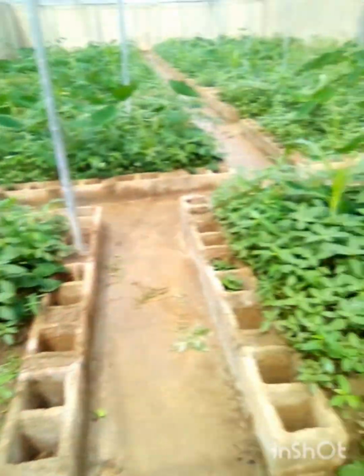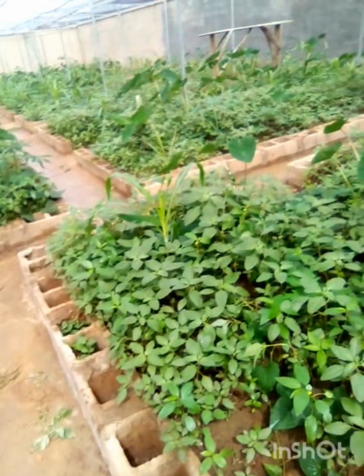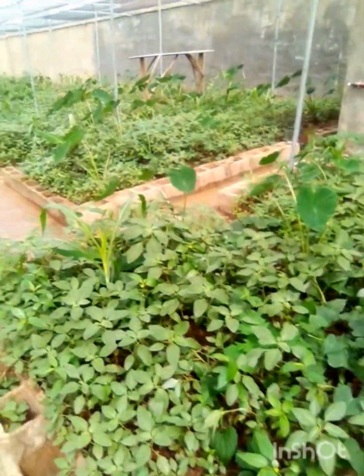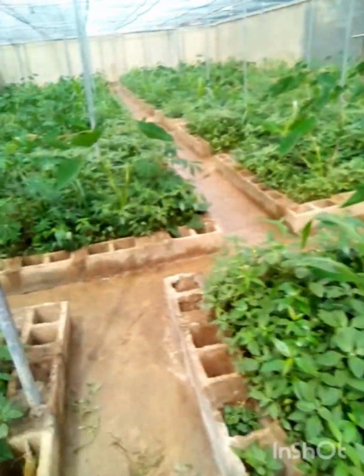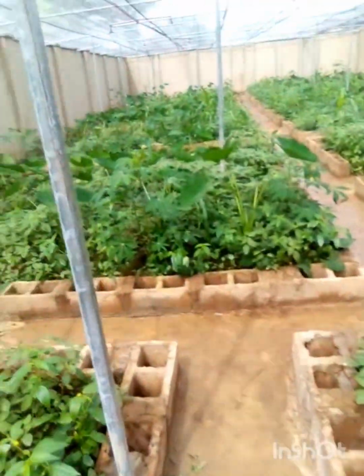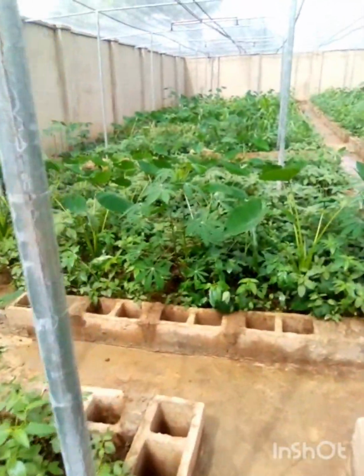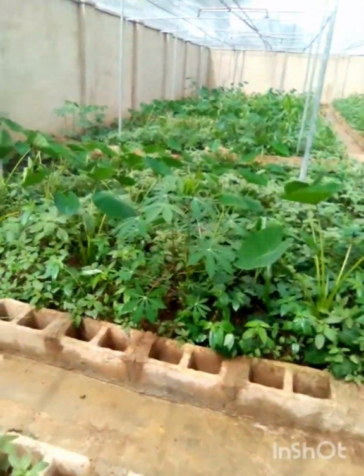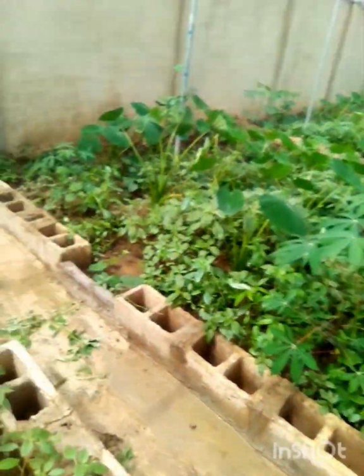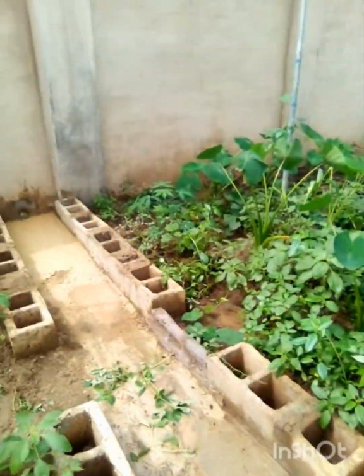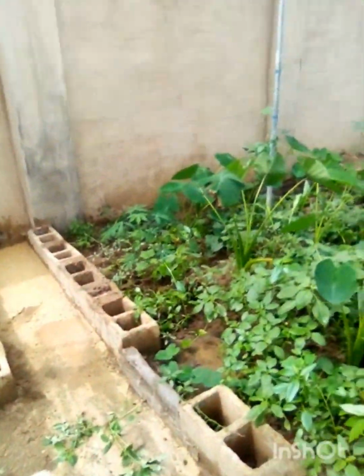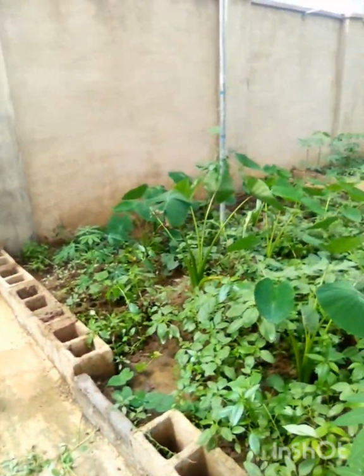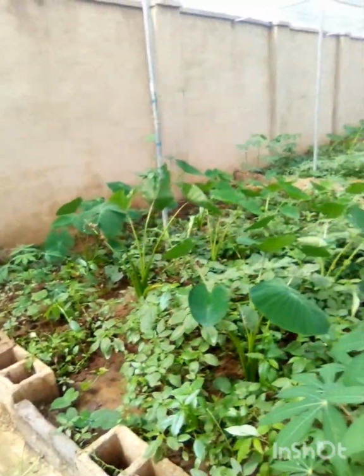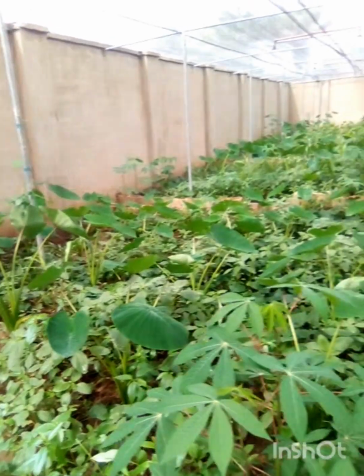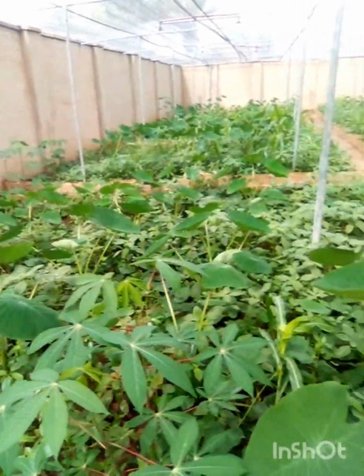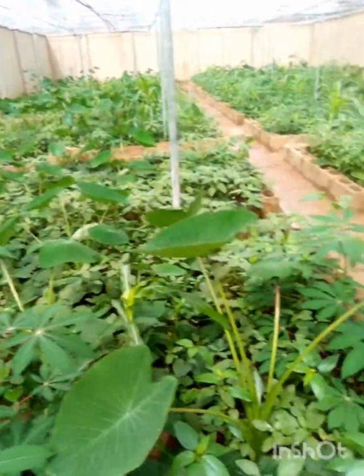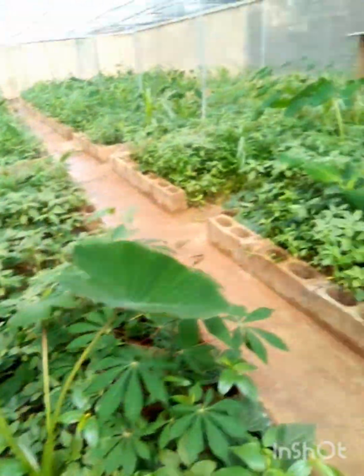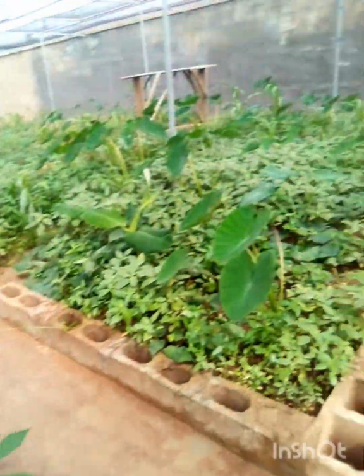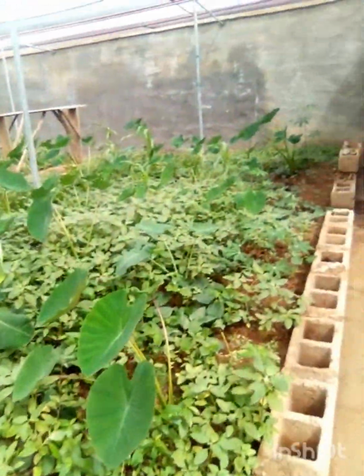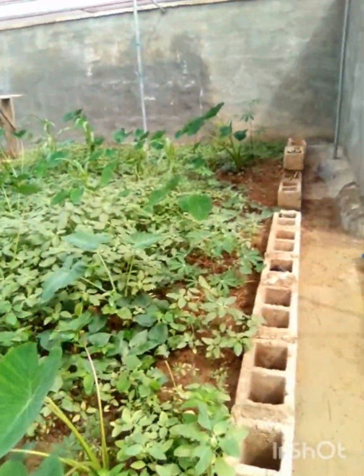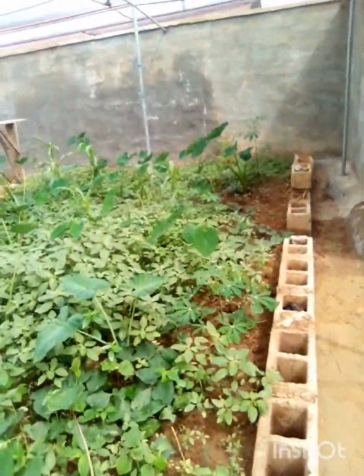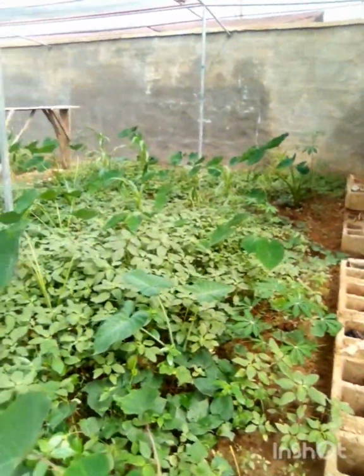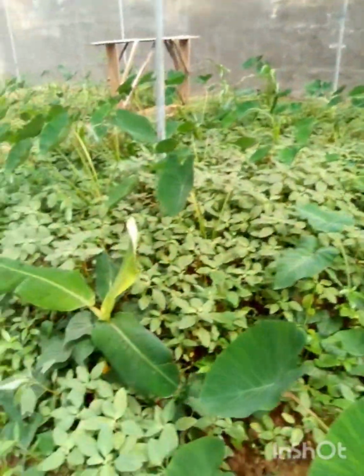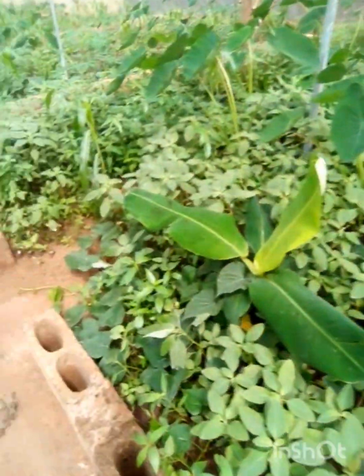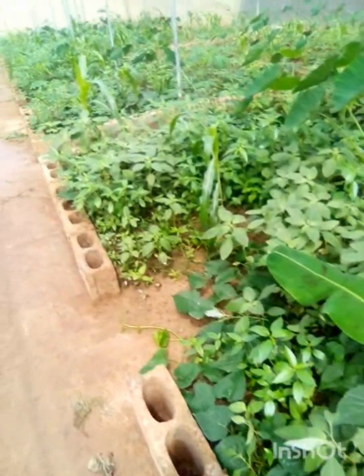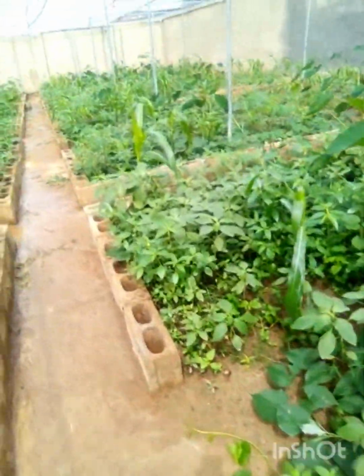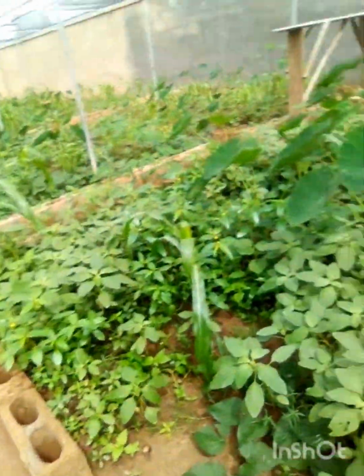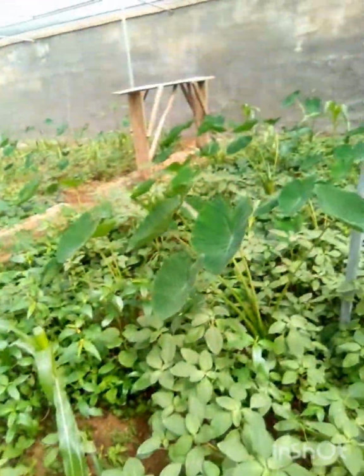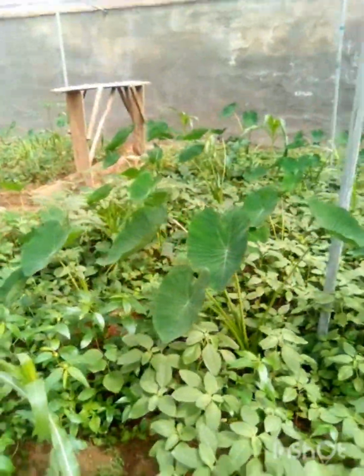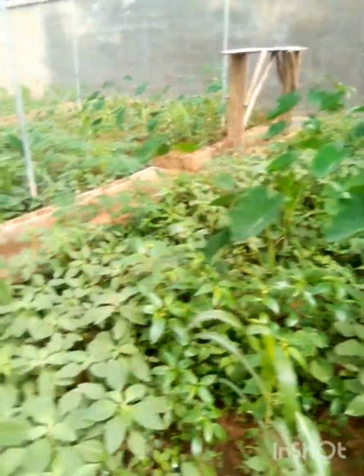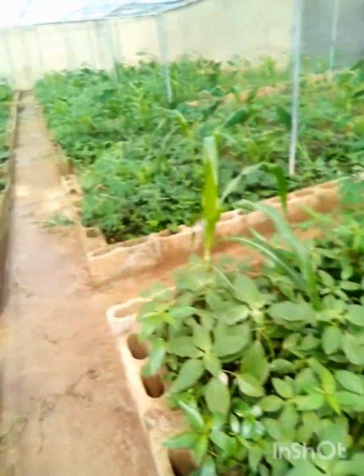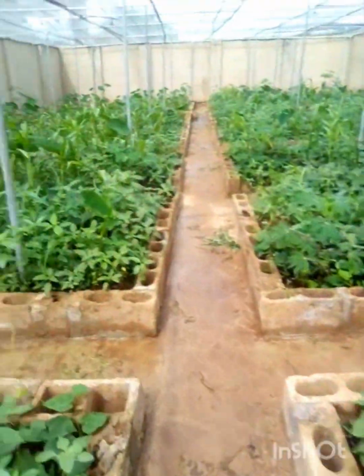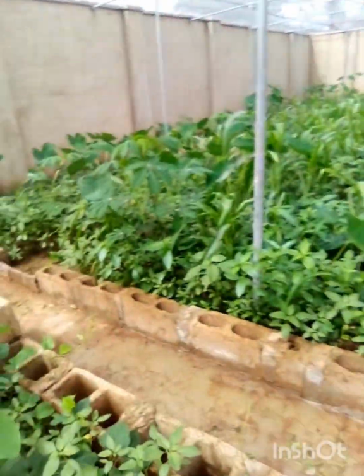Sustainability: Extensive systems are more sustainable, as they rely on natural resources such as sunlight and vegetation. This reduces the ecological footprint of snail farming, making it an environmentally friendly choice that aligns with growing concerns about sustainability.